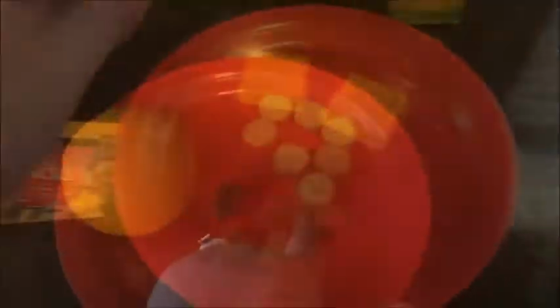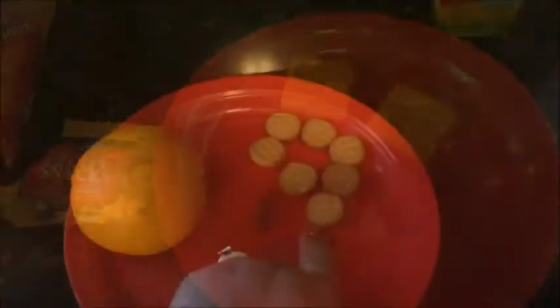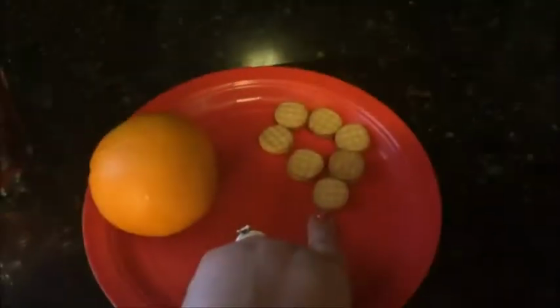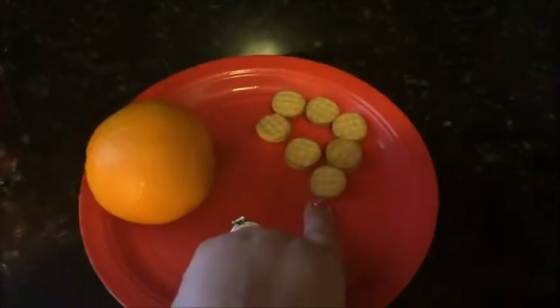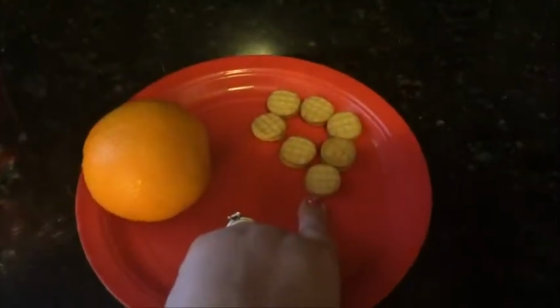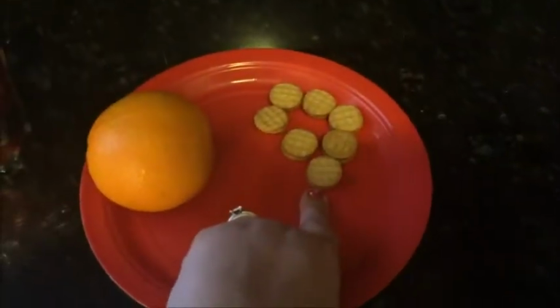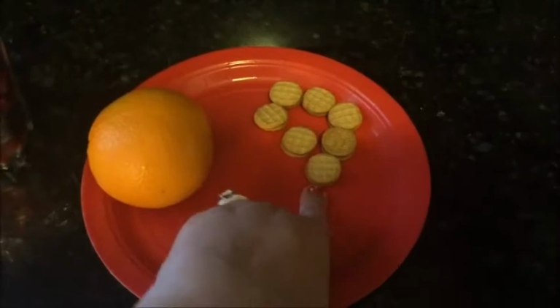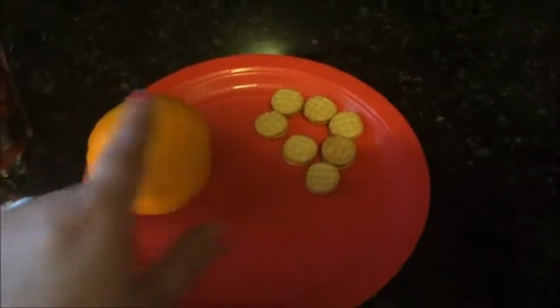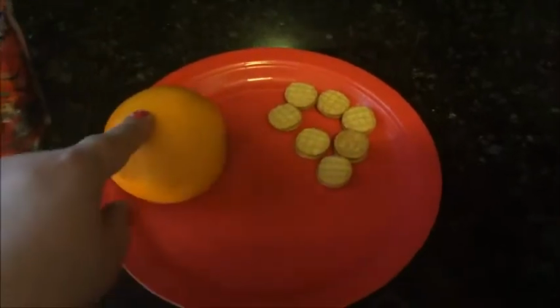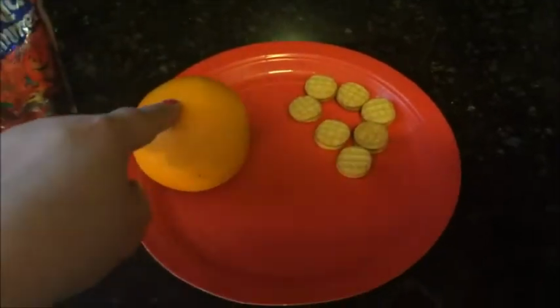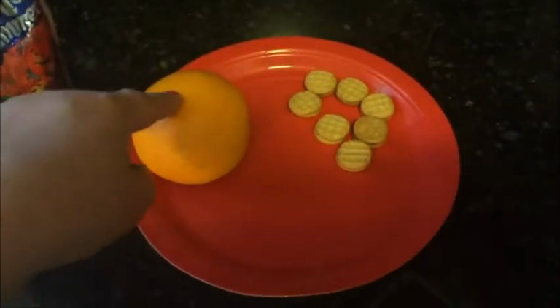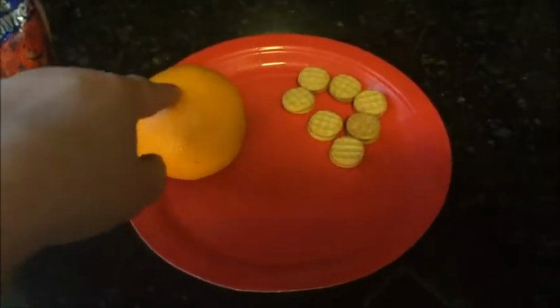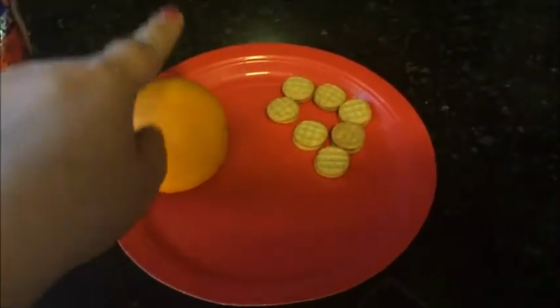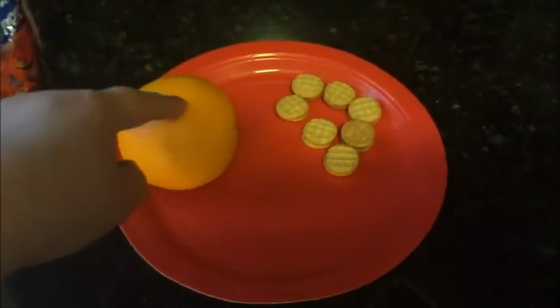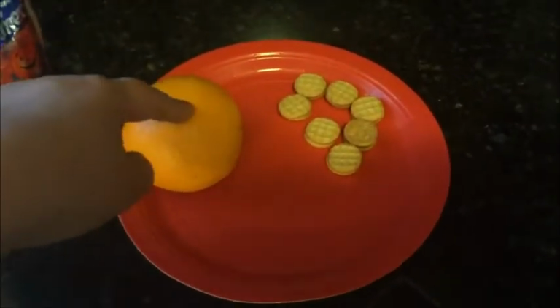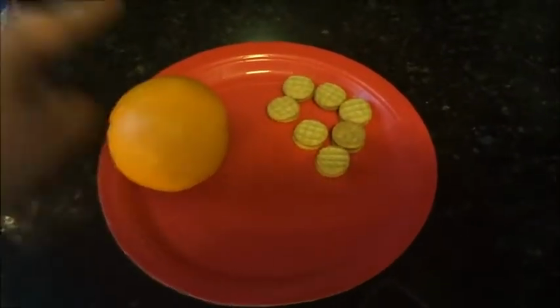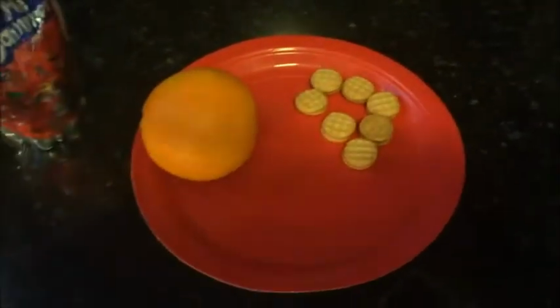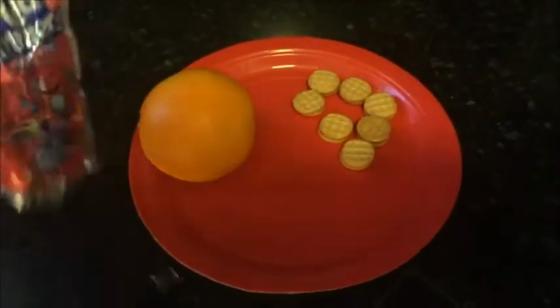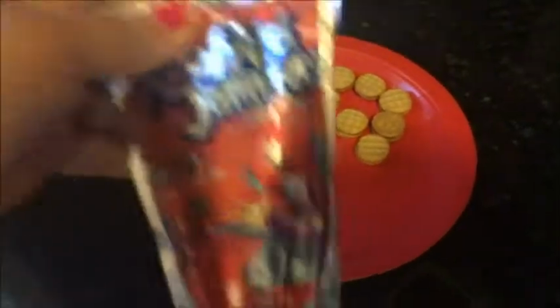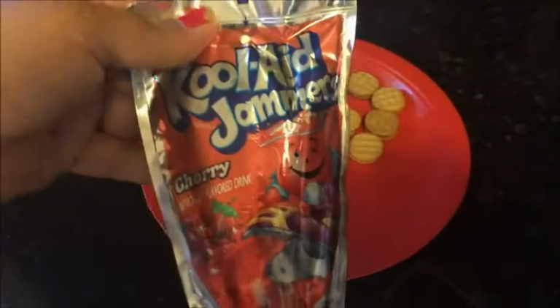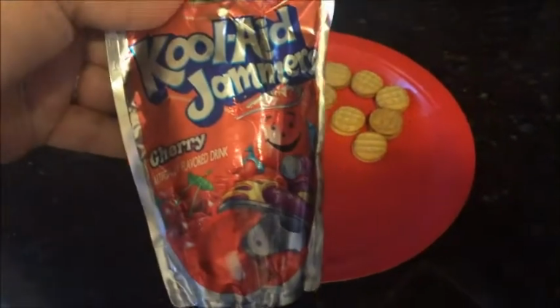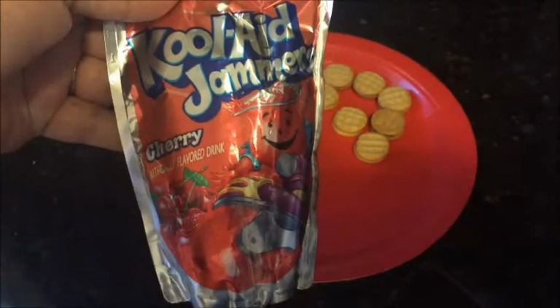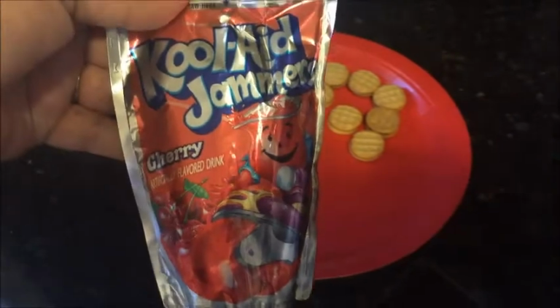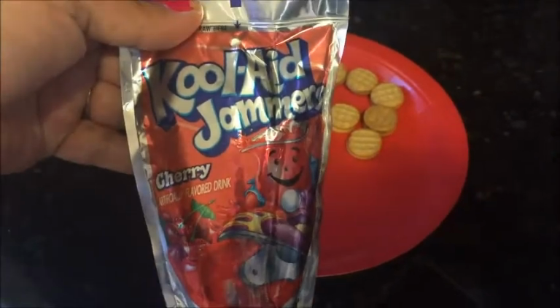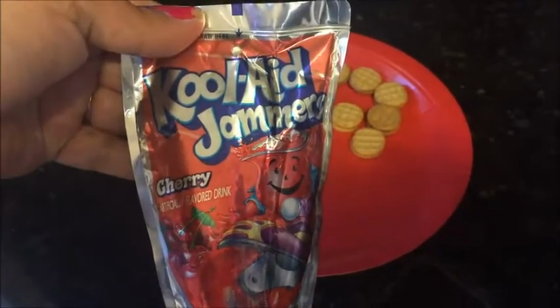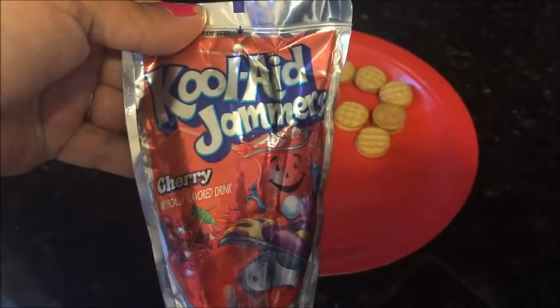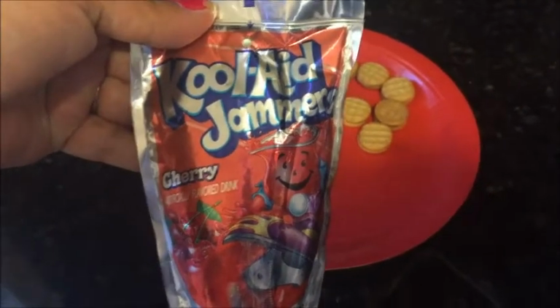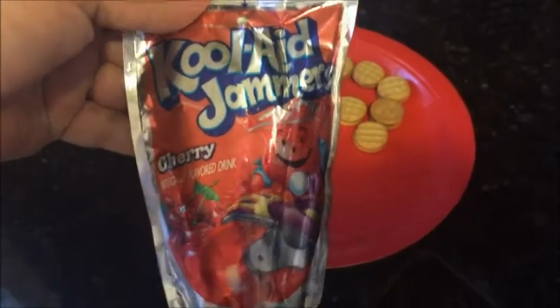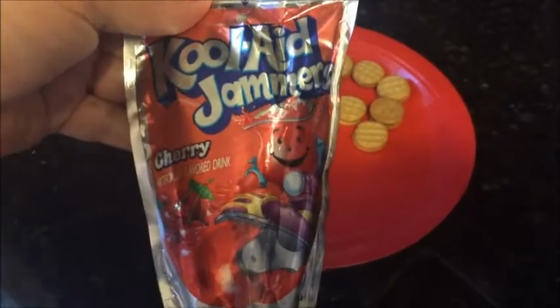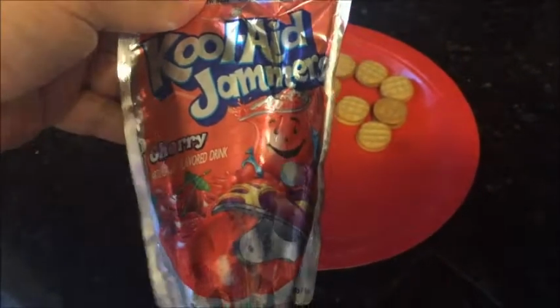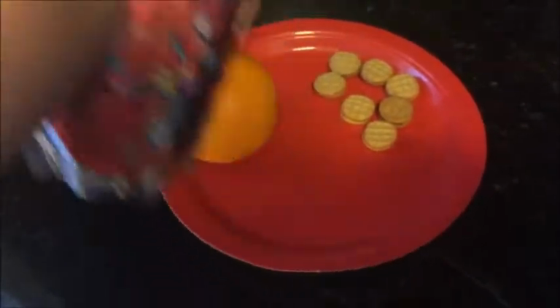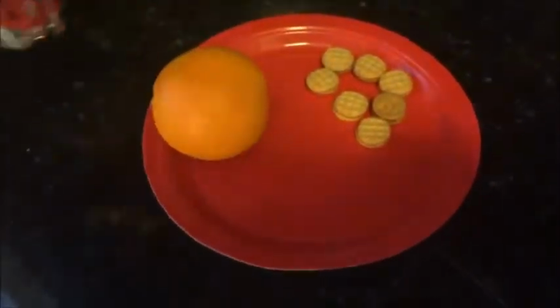For today's snack, he is having the Nutter Butter Bites. I'm about to peel this and half it, and then he's going to have a Kool-Aid Jammer — cherry.